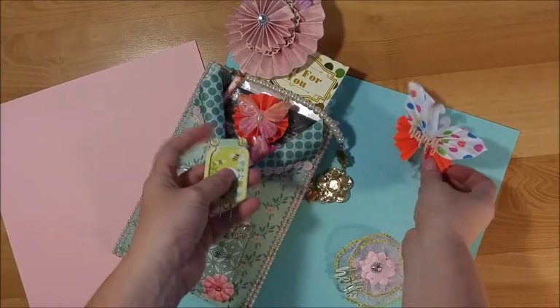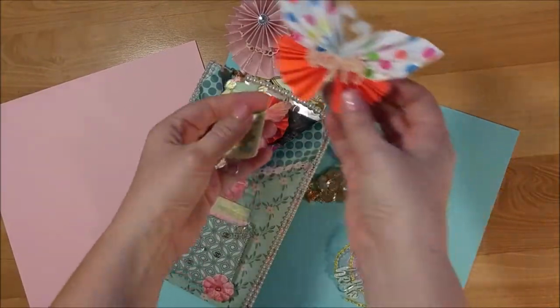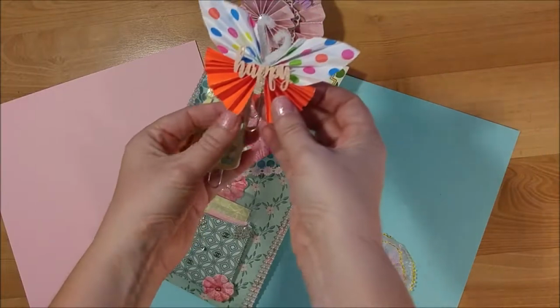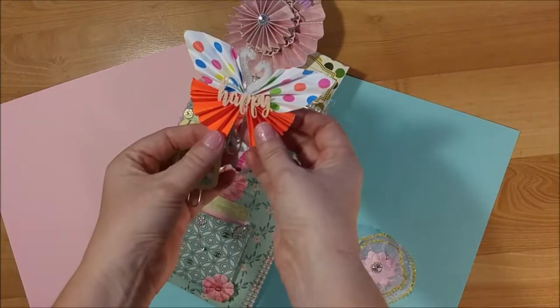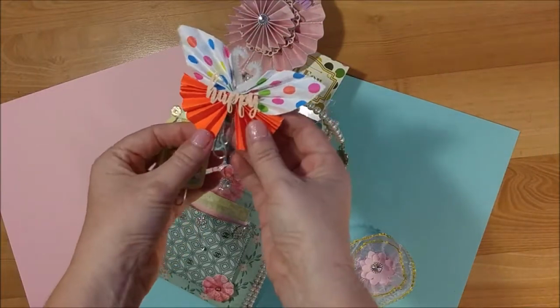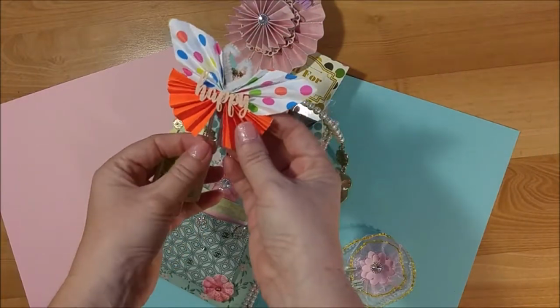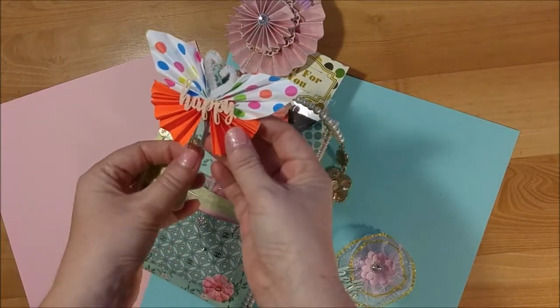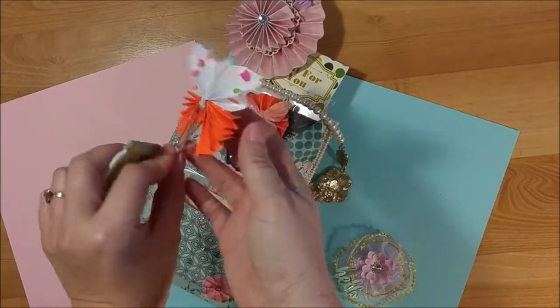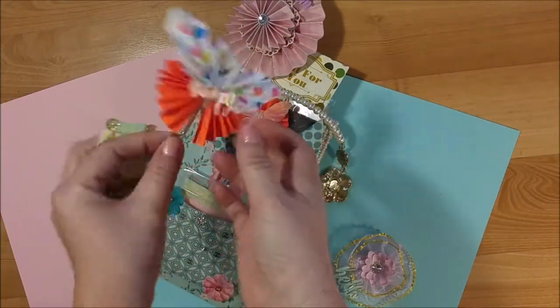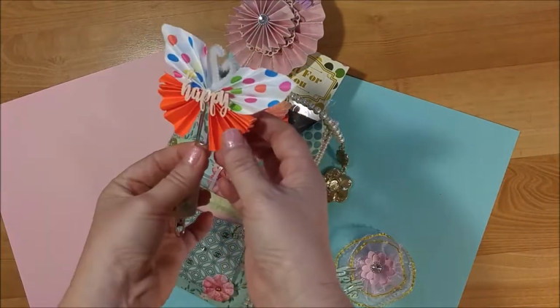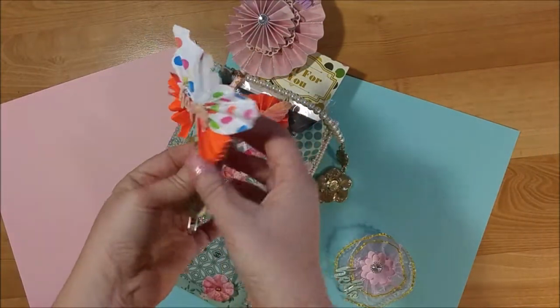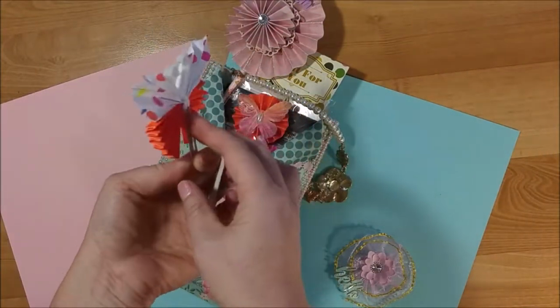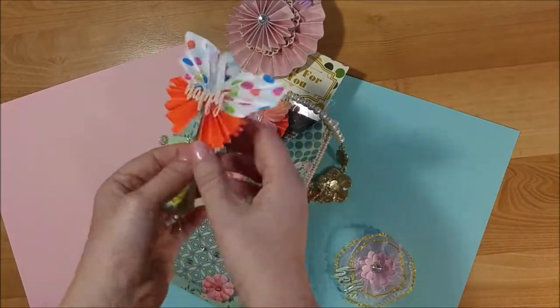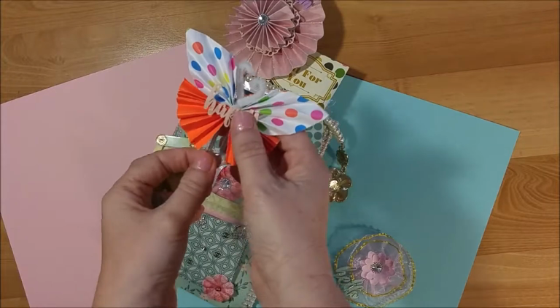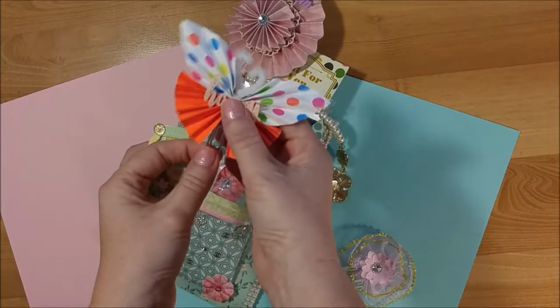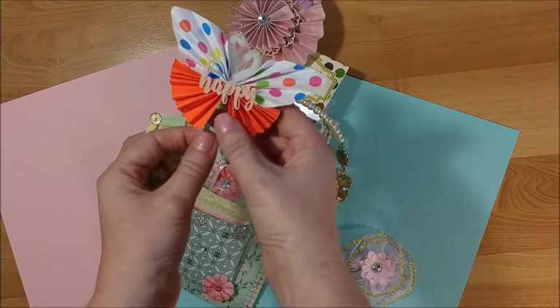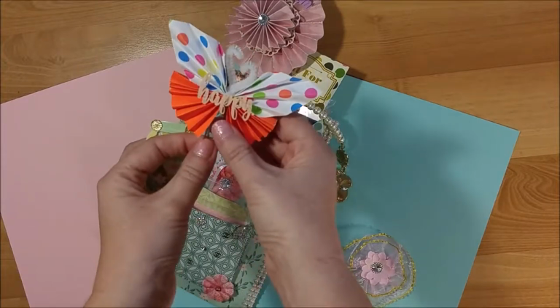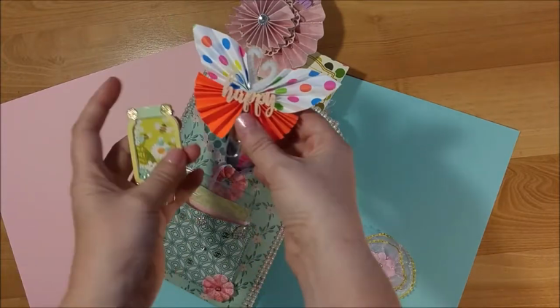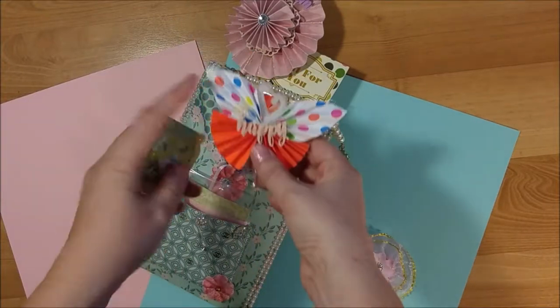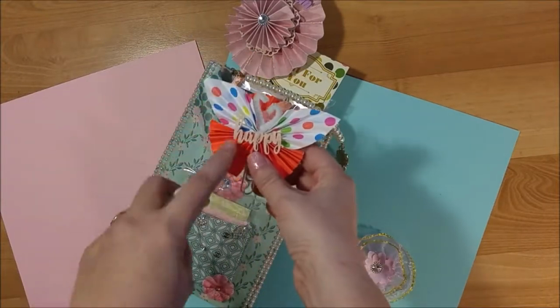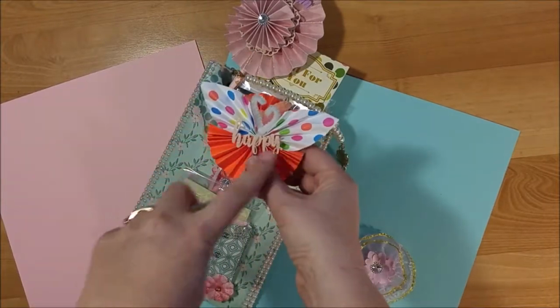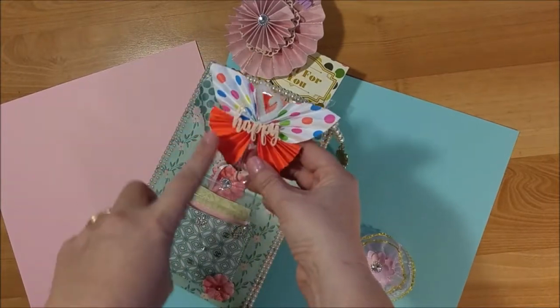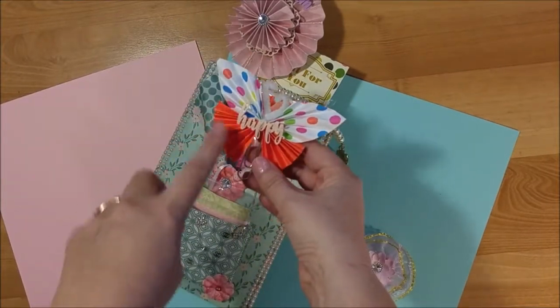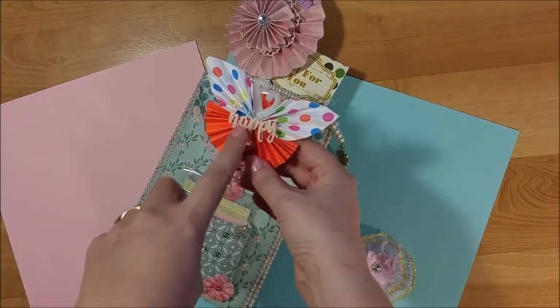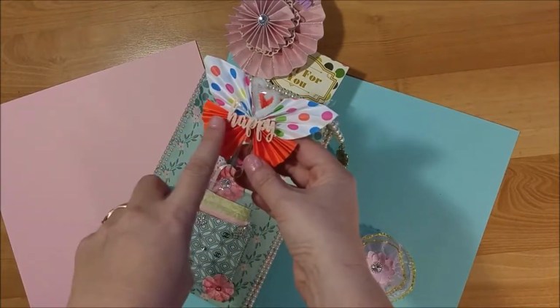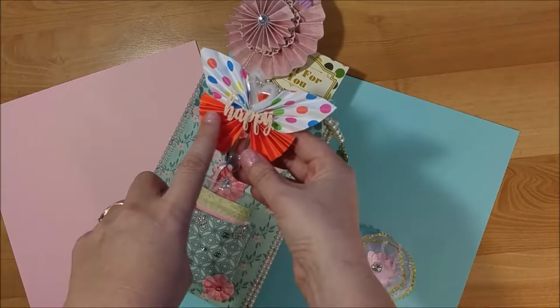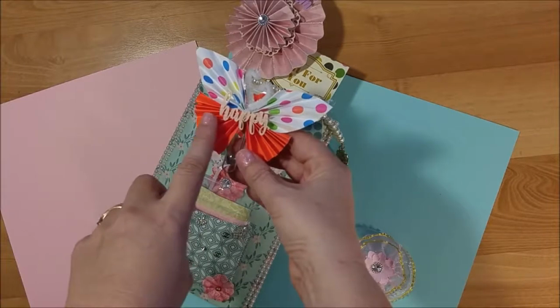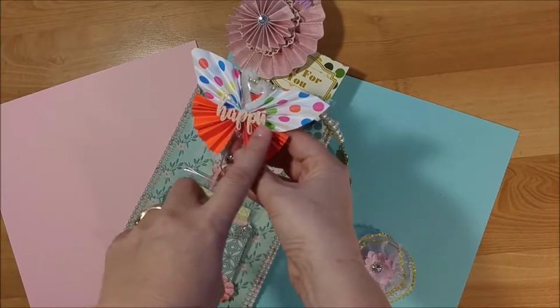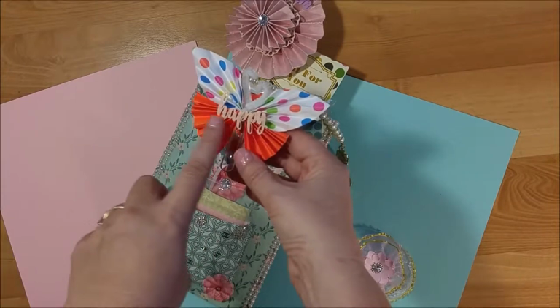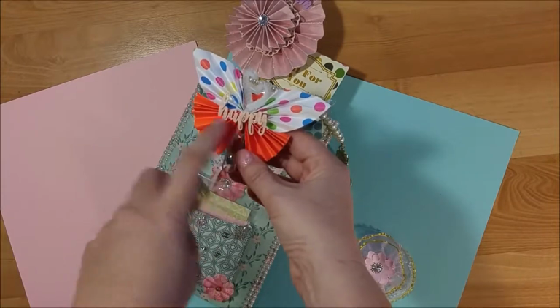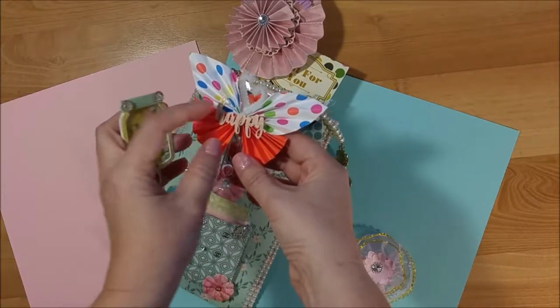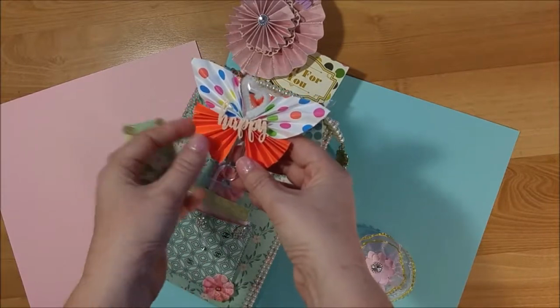She made a butterfly paper clip — this is really cute. I've never made one before and I think I'm going to try making one. She used some really bright neon colors and then this really cute 'happy' die cut.